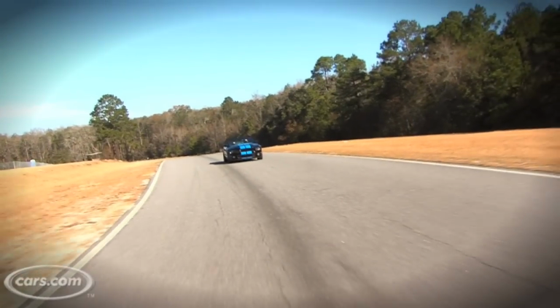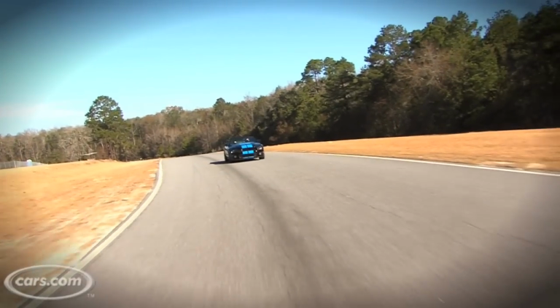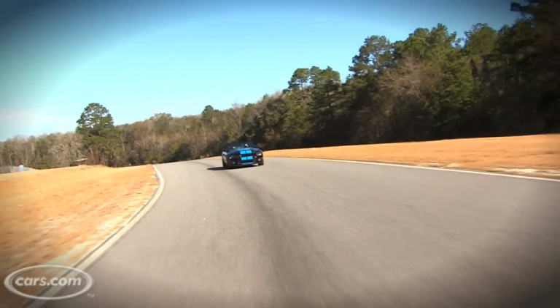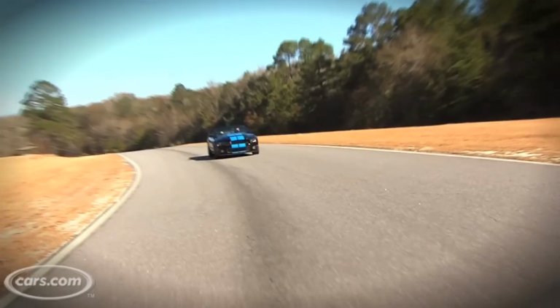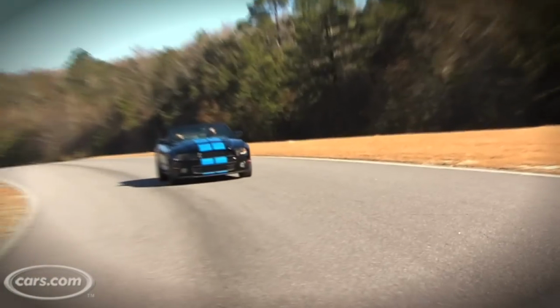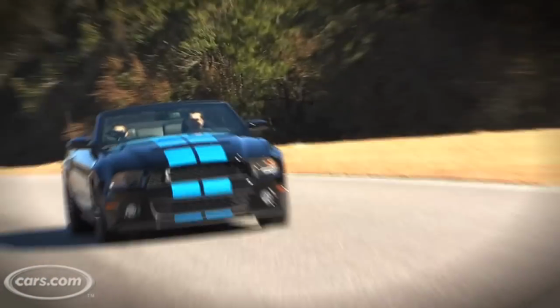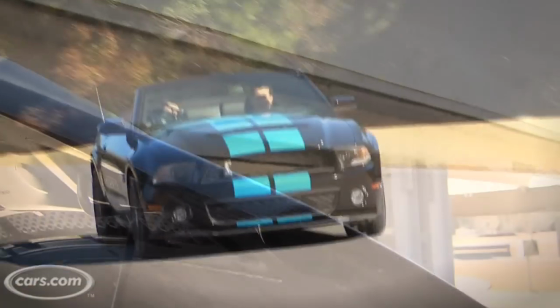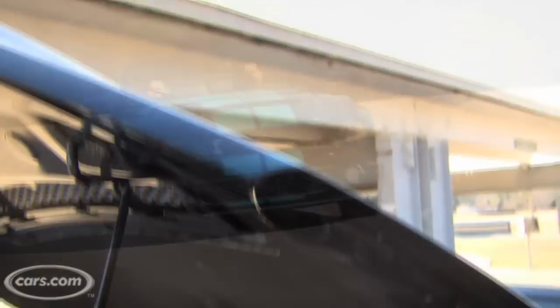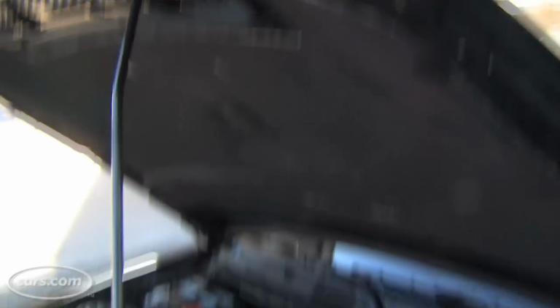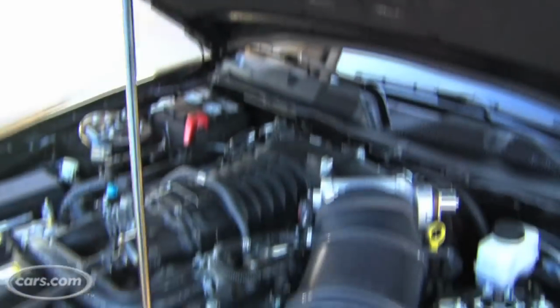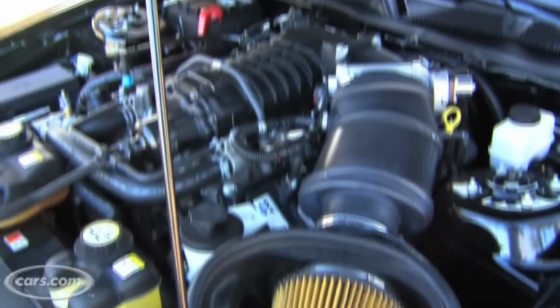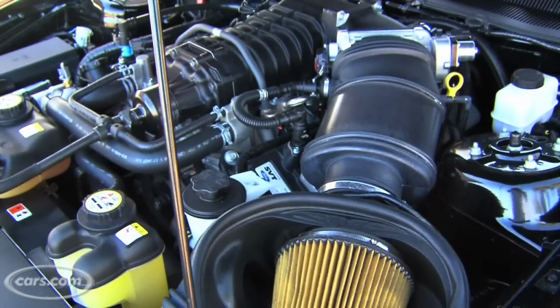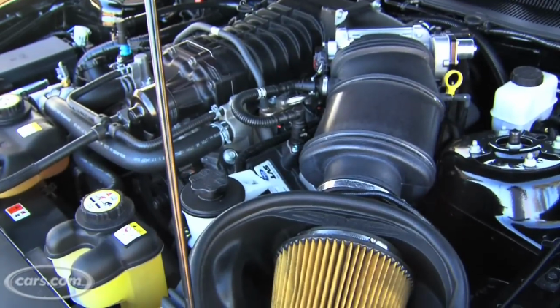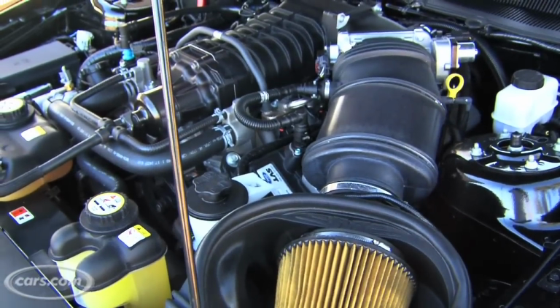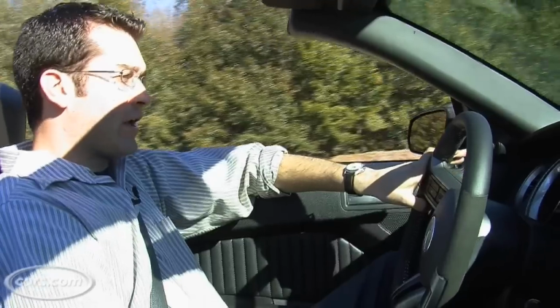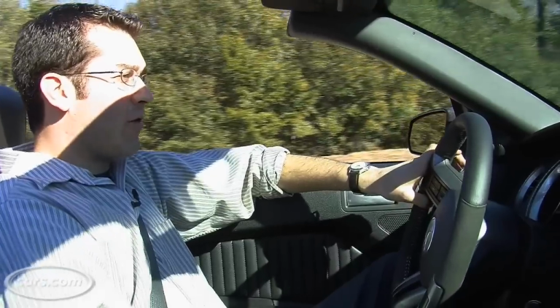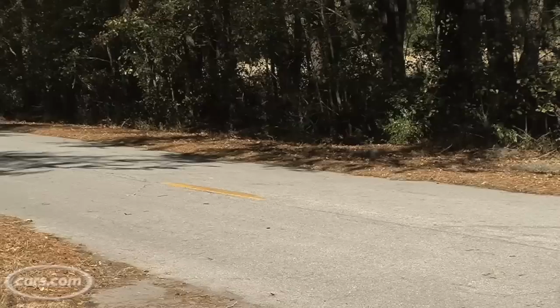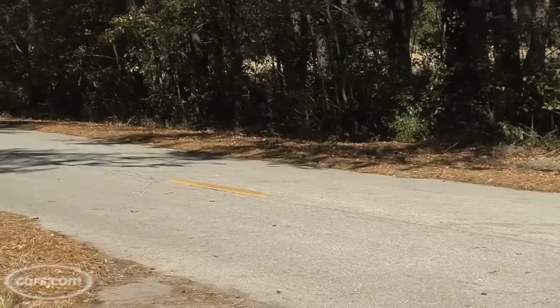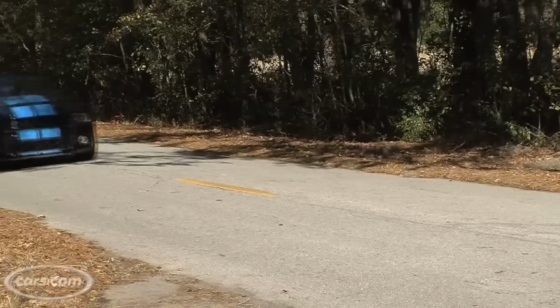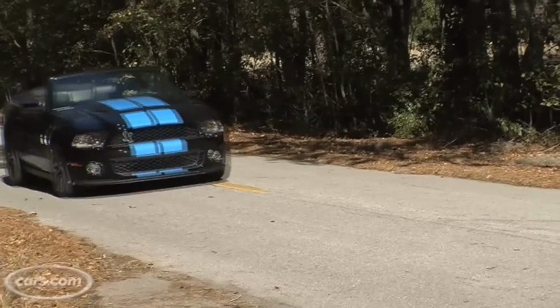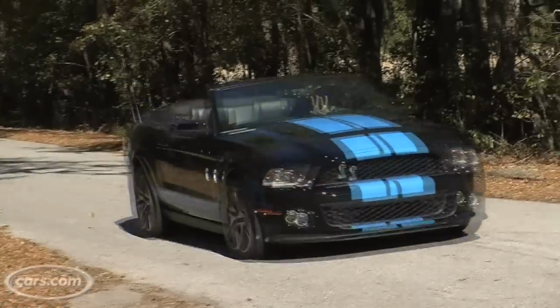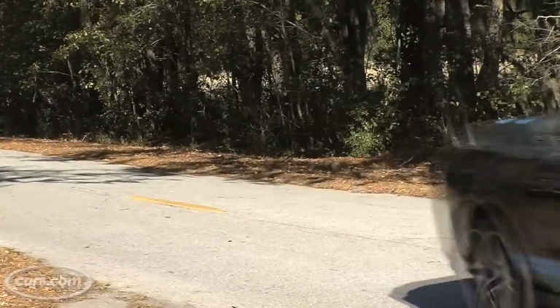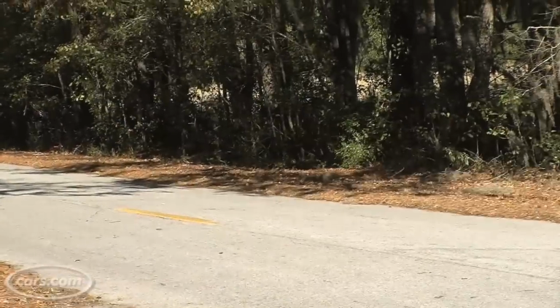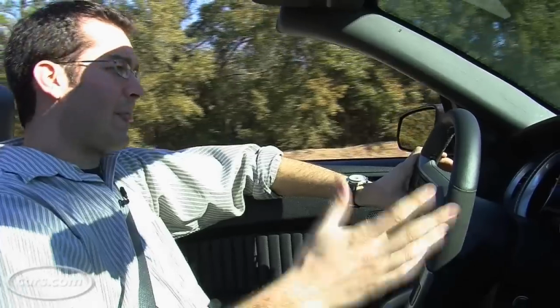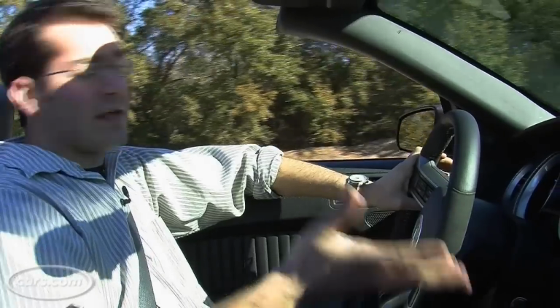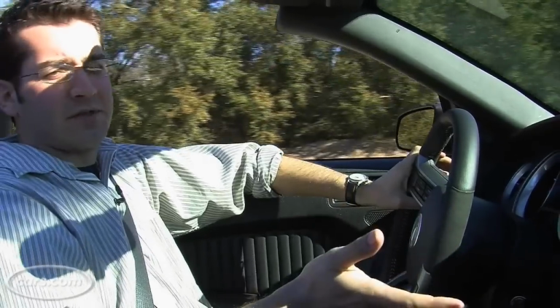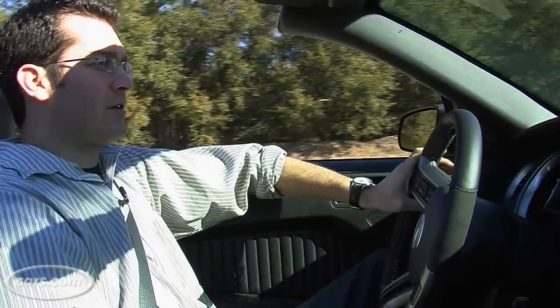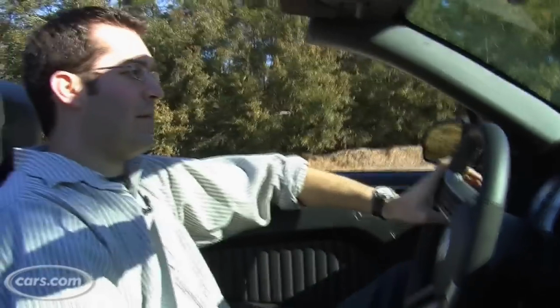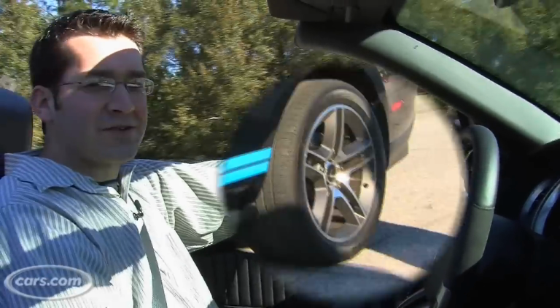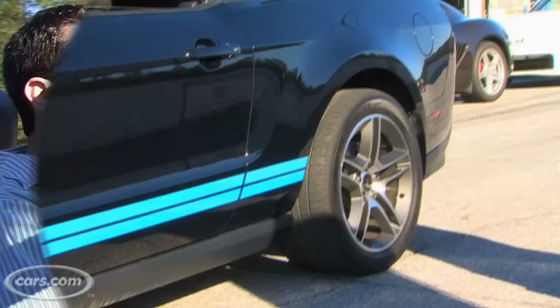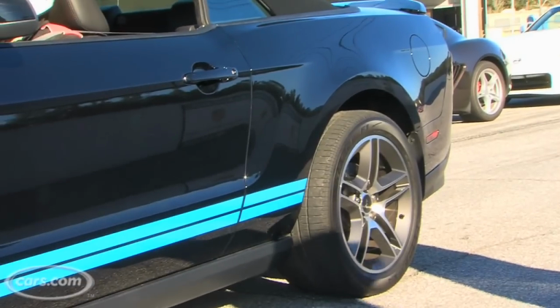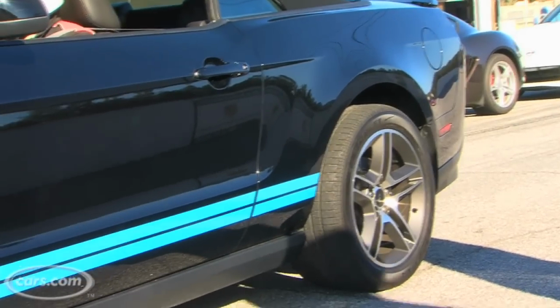Power is up 40 horsepower from the previous GT500 — it's now at 540 horsepower. Not only has power been bumped, but gas mileage is up 2 miles per gallon. That's a 10% increase, but on this car, we really don't think people will care.